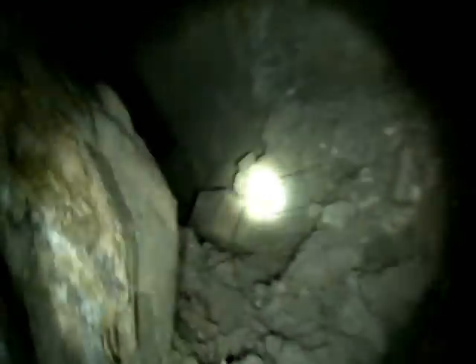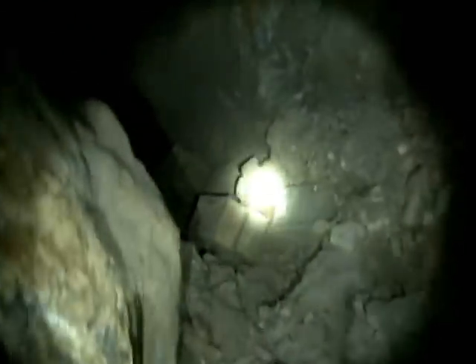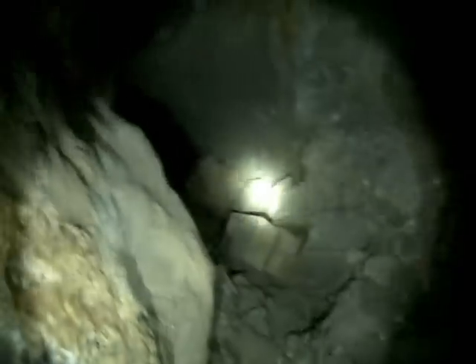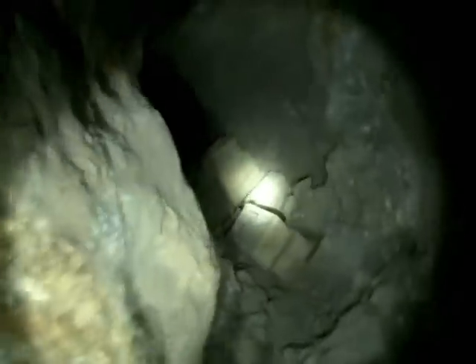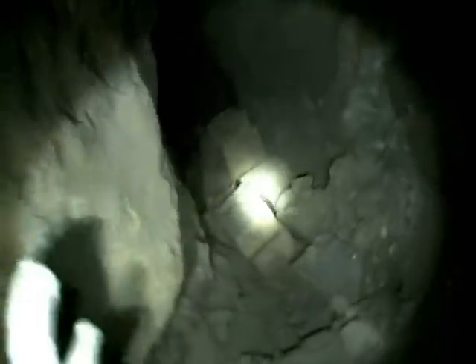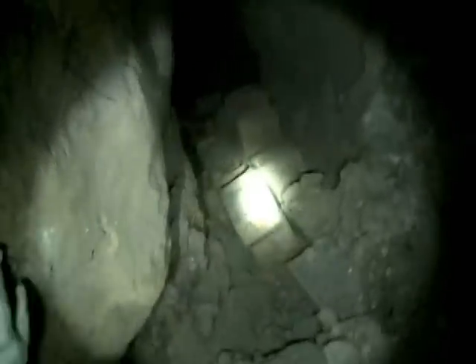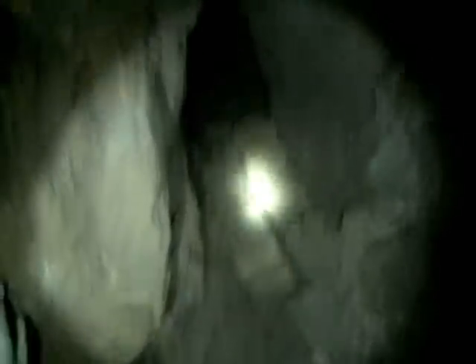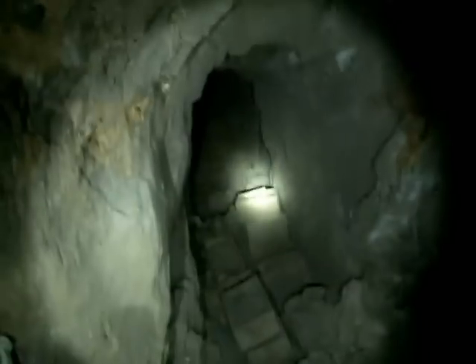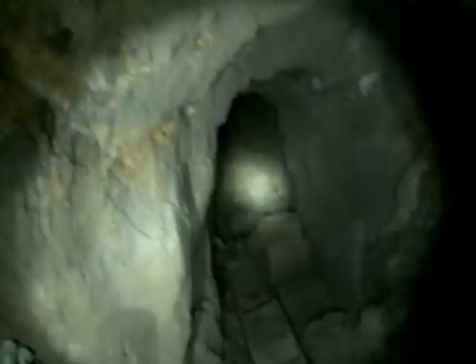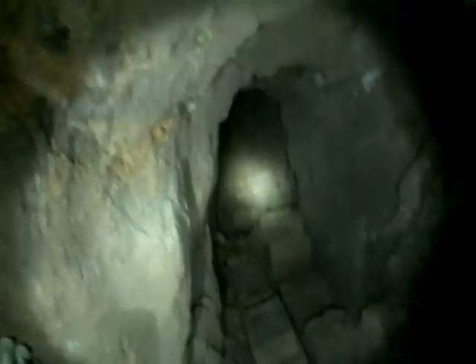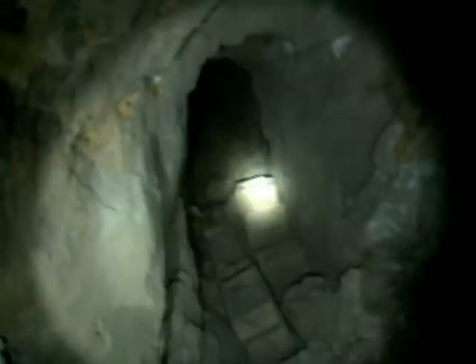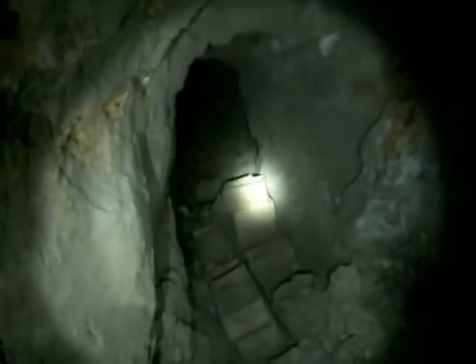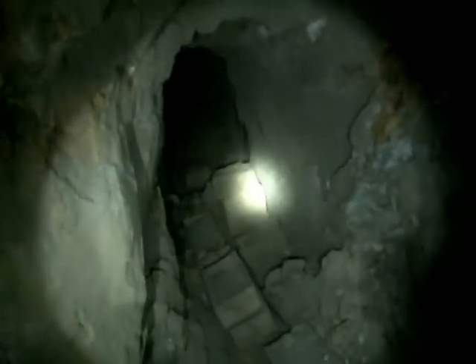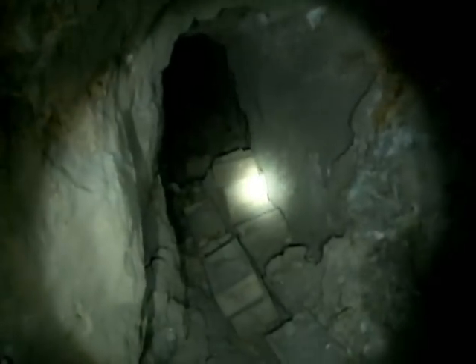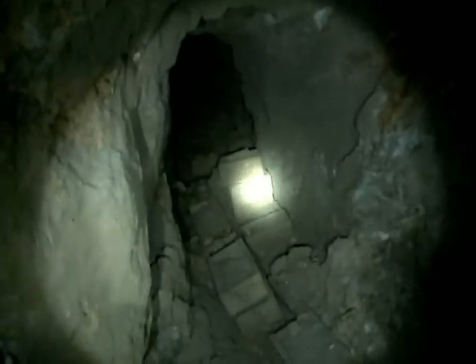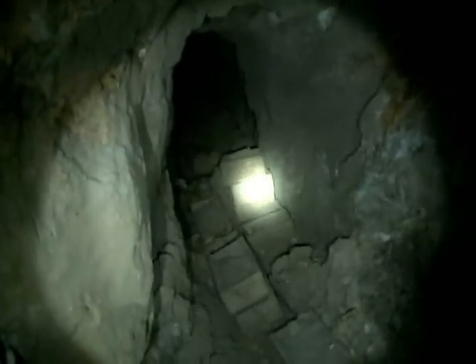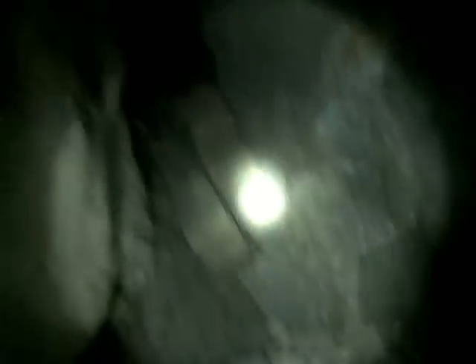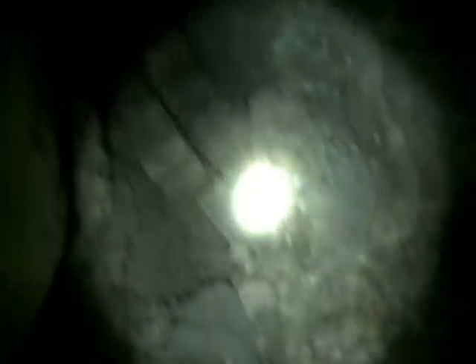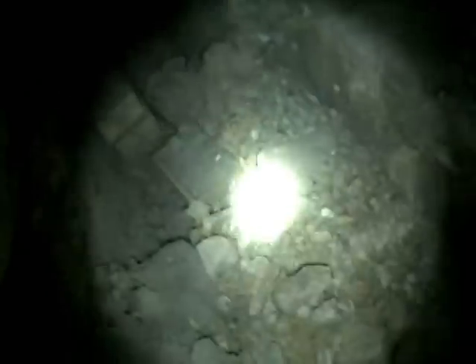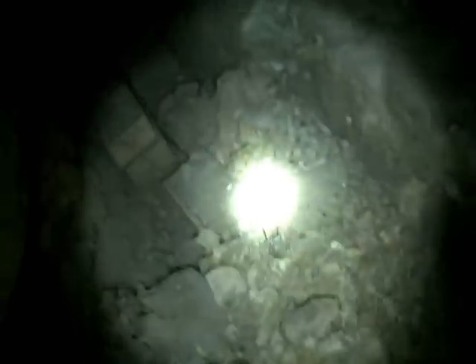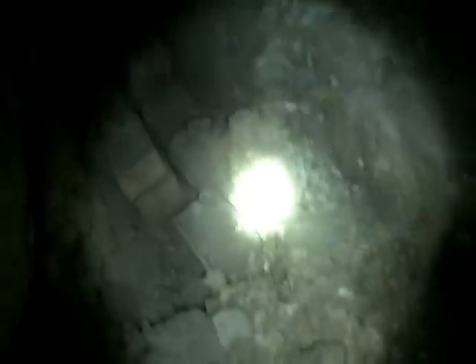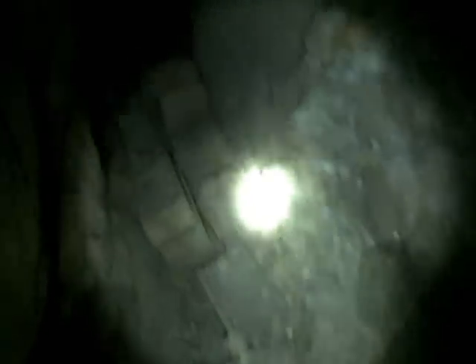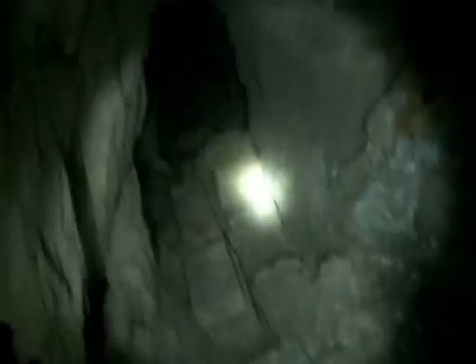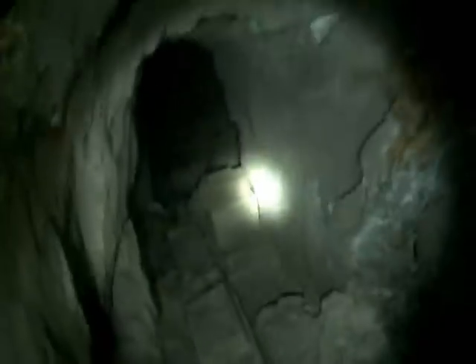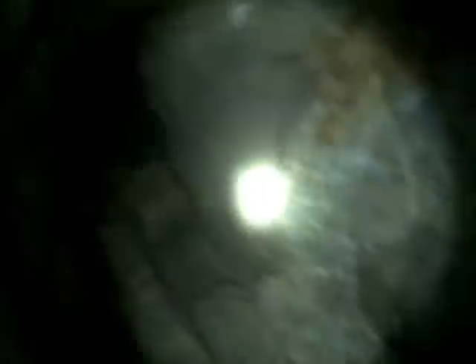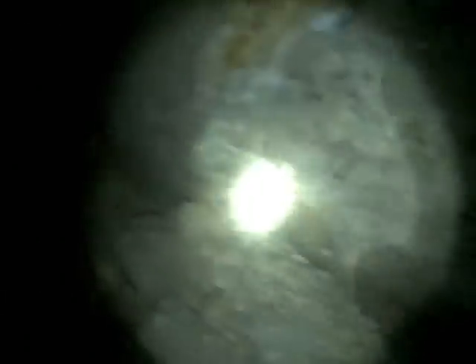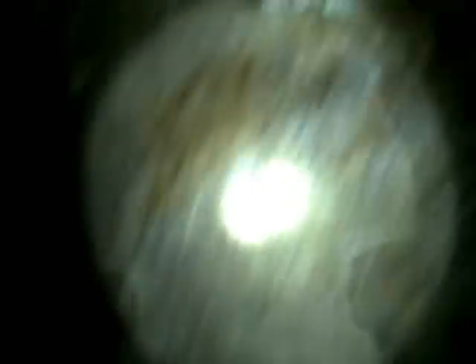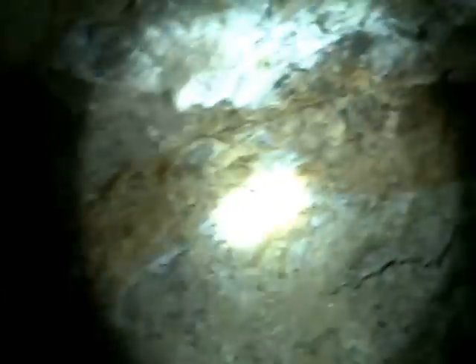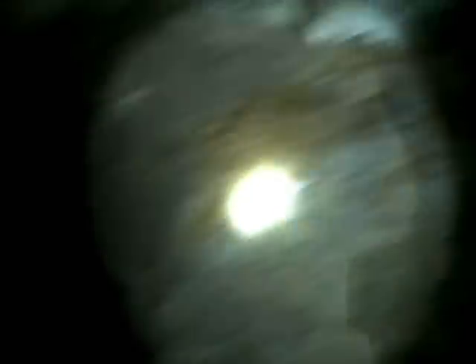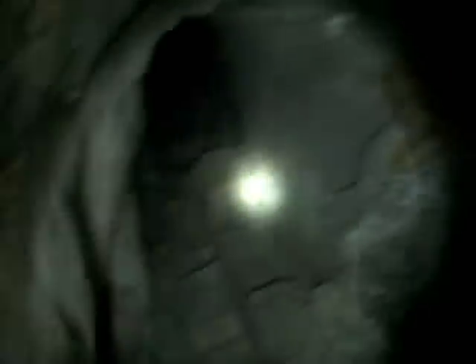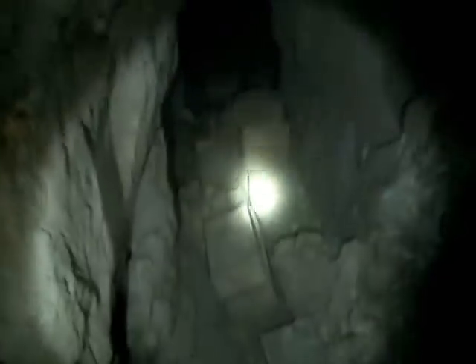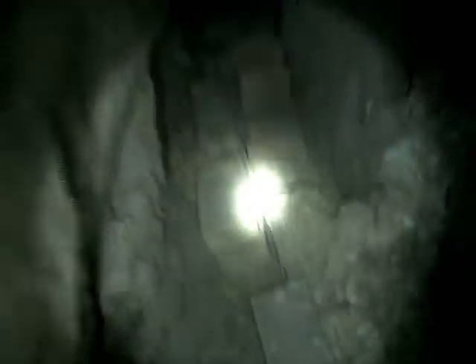The 900 level had a substantial stash of dynamite boxes, and I gathered one for every person on the surface, stashing them near the shaft.